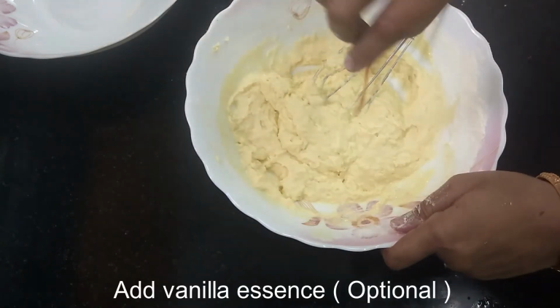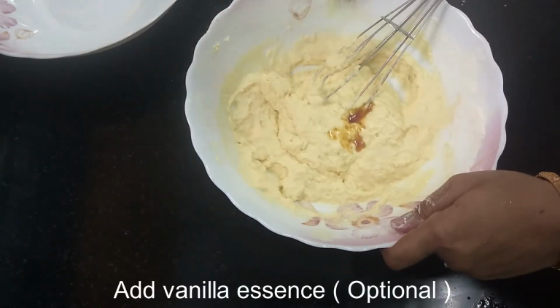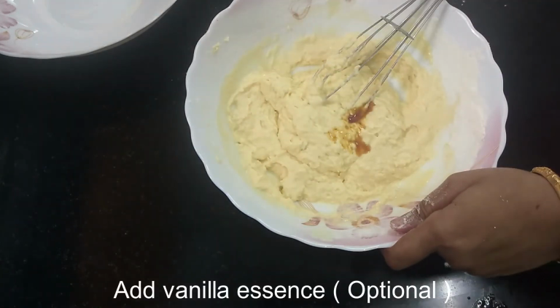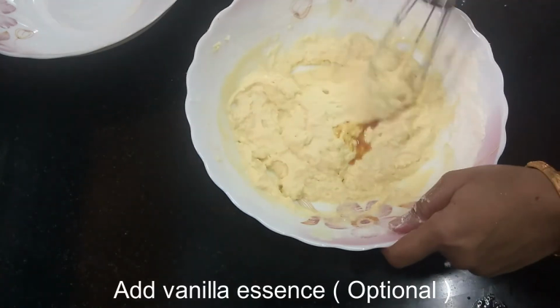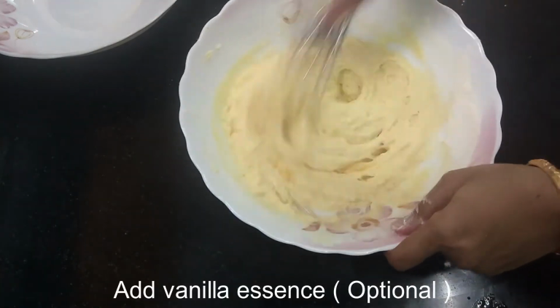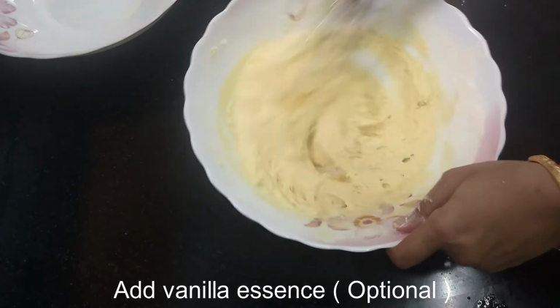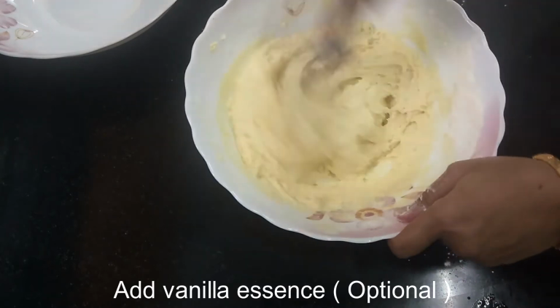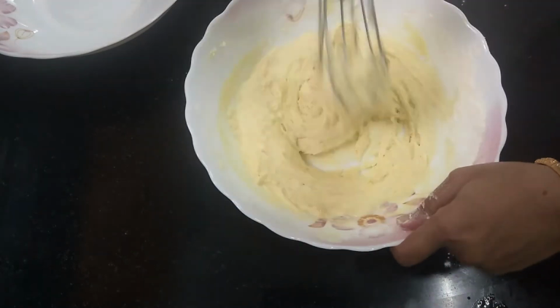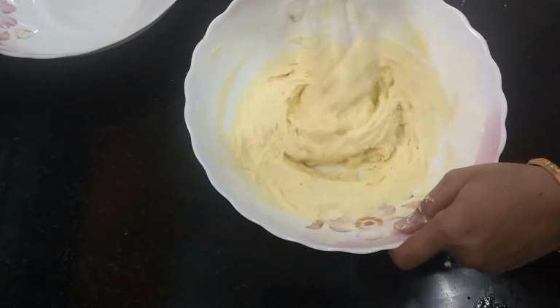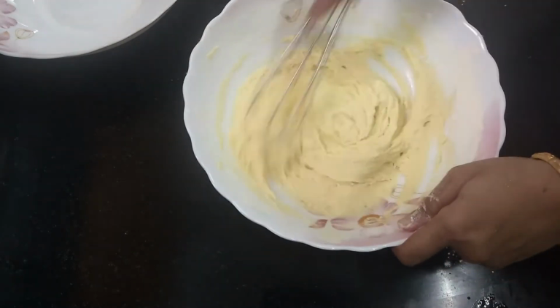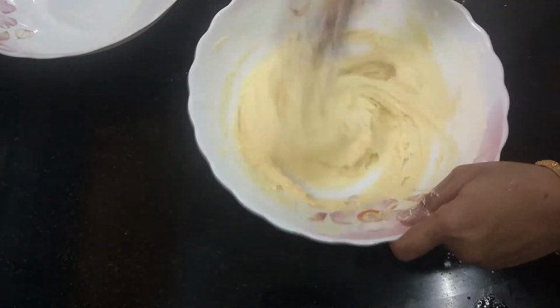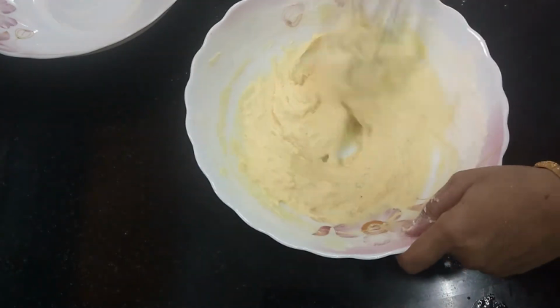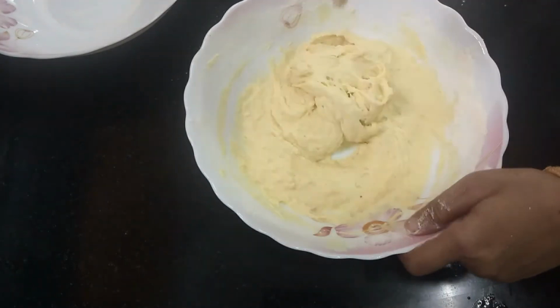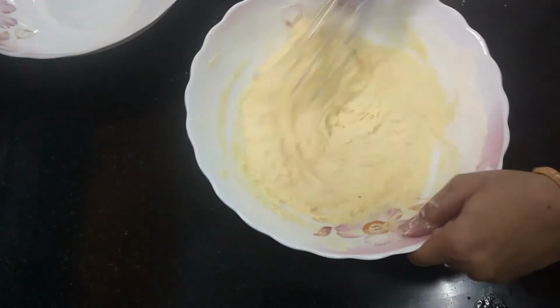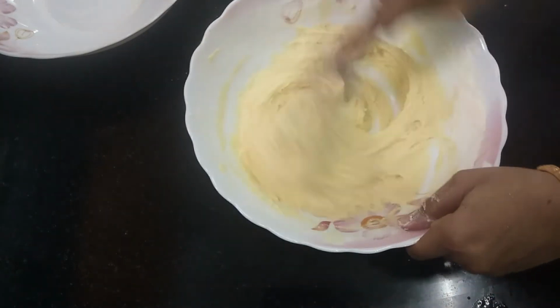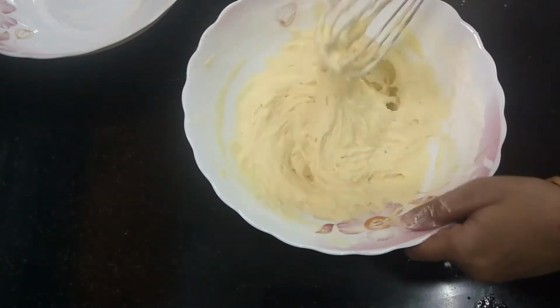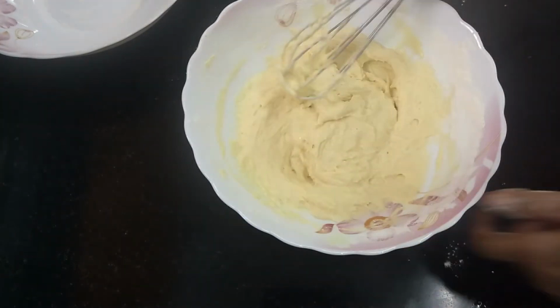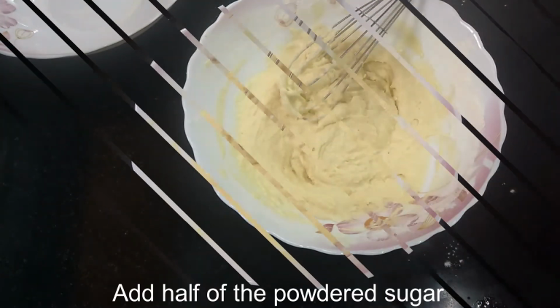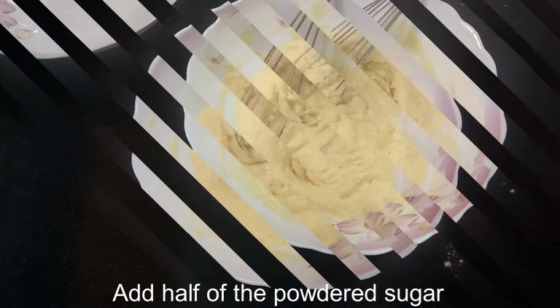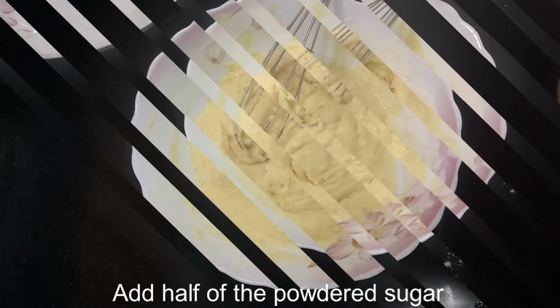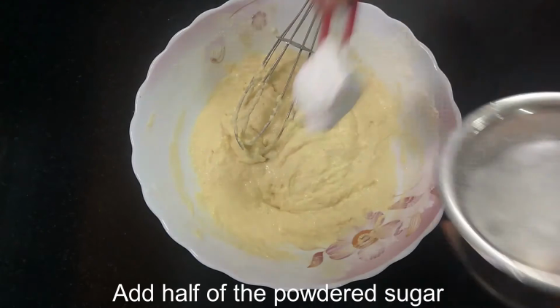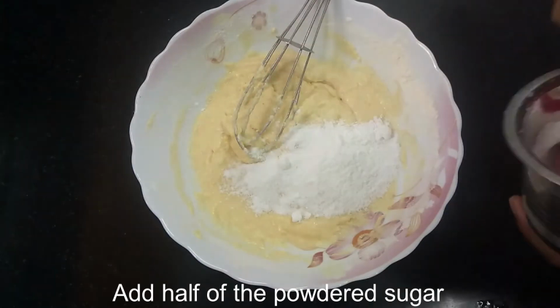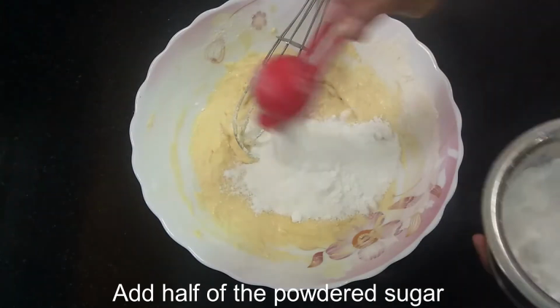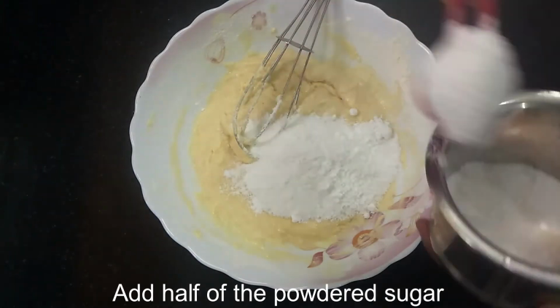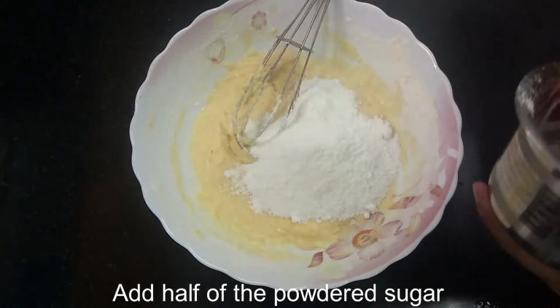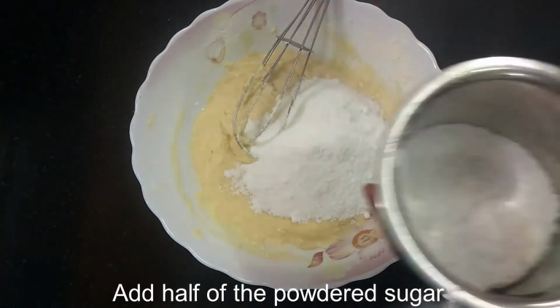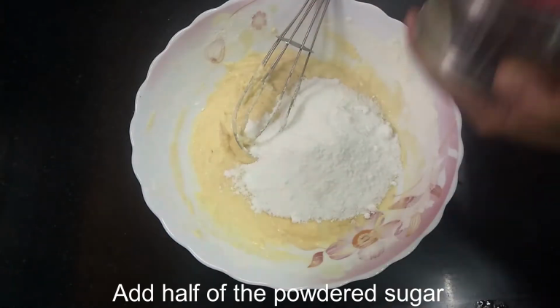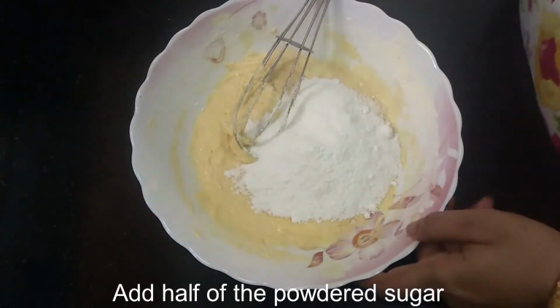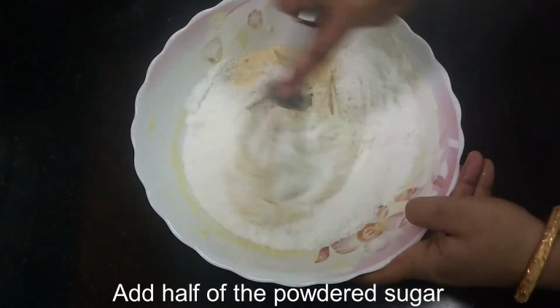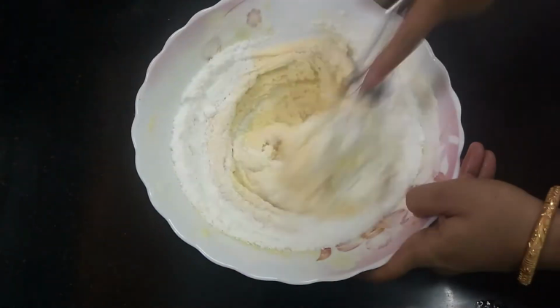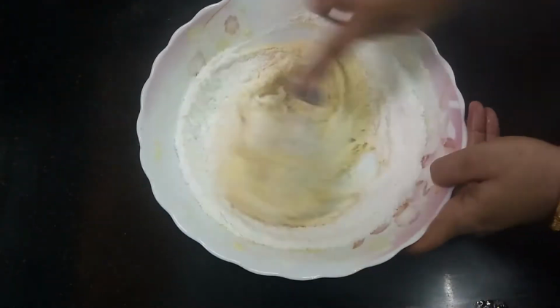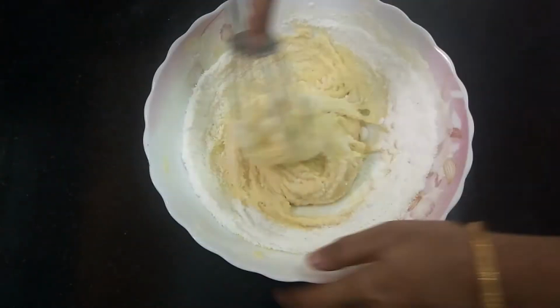We will mix it a little bit. Now we are adding powdered sugar. We will mix it in half amount.